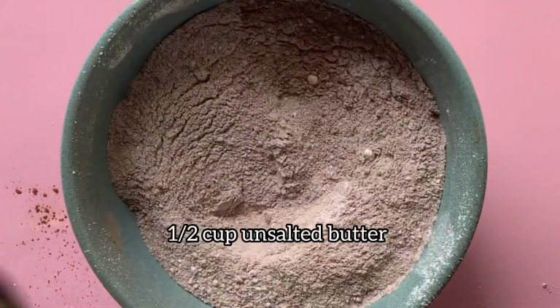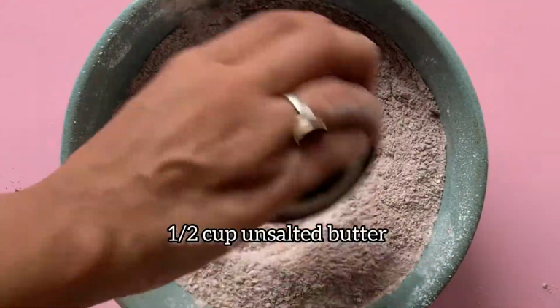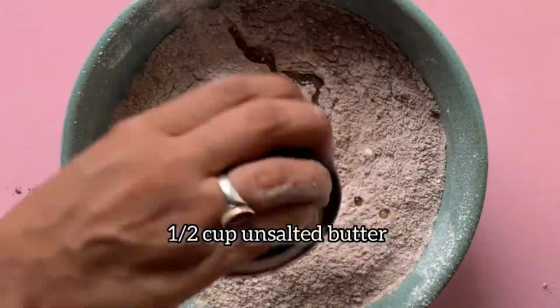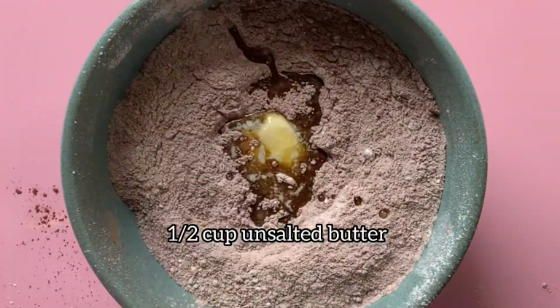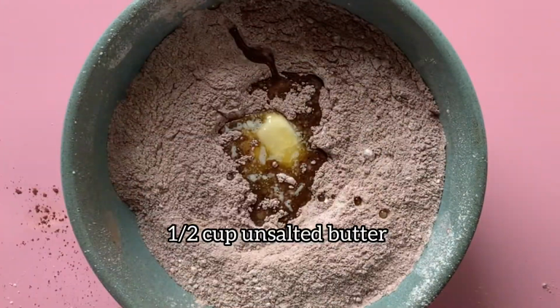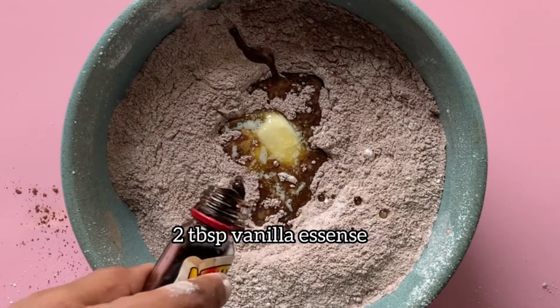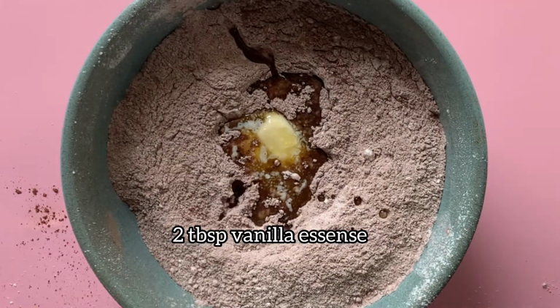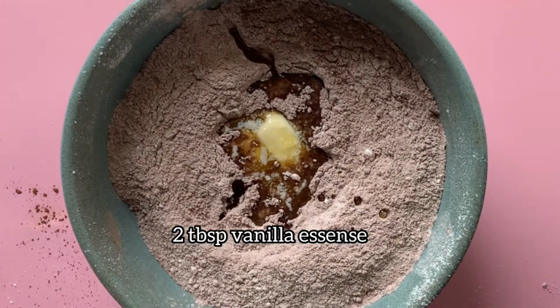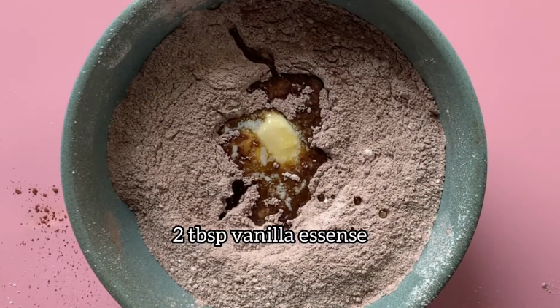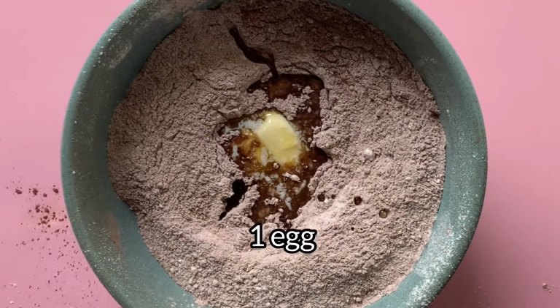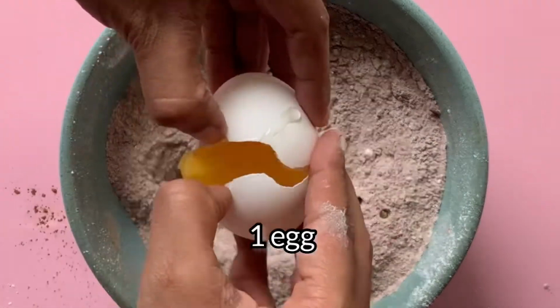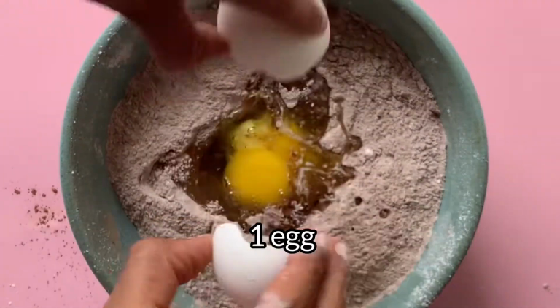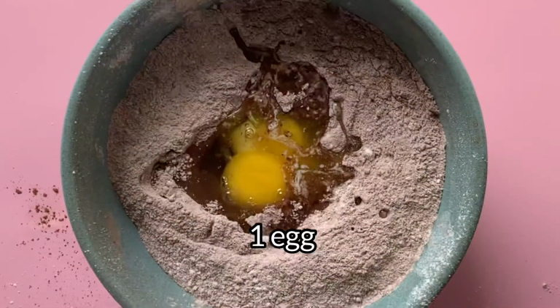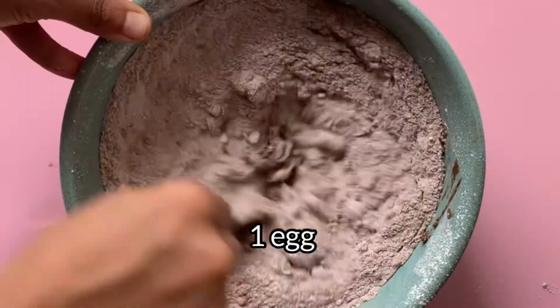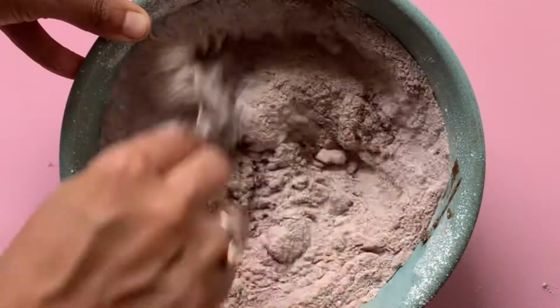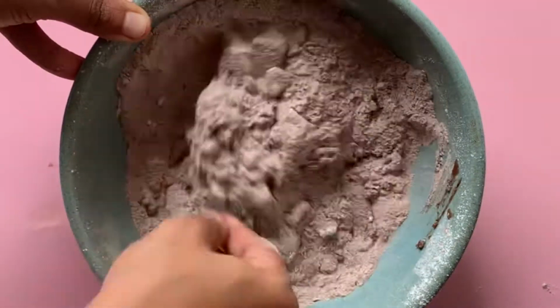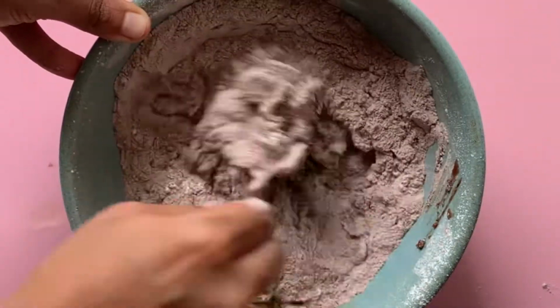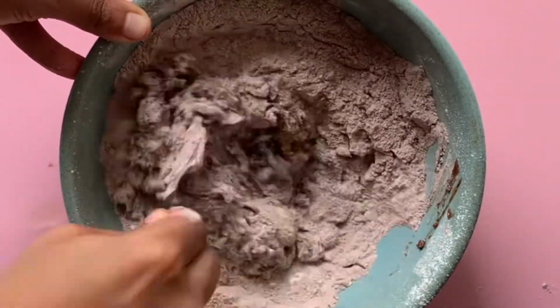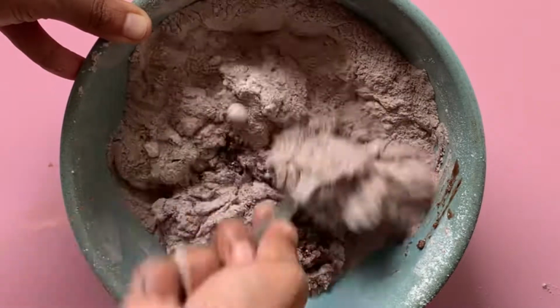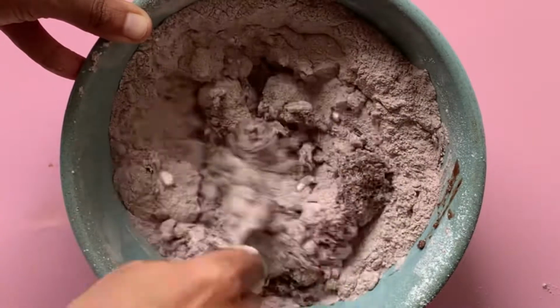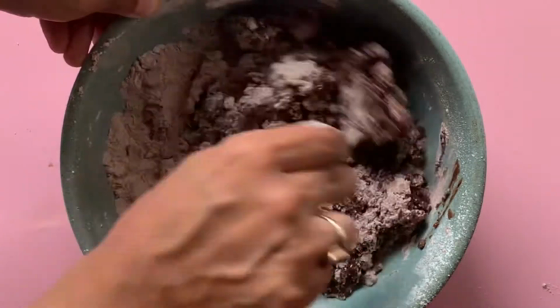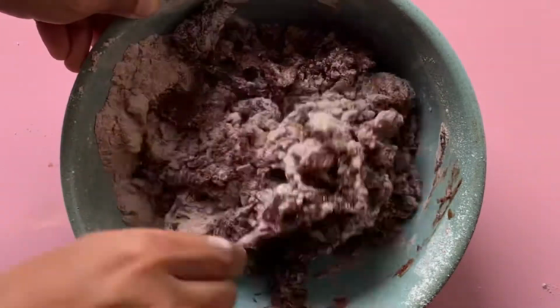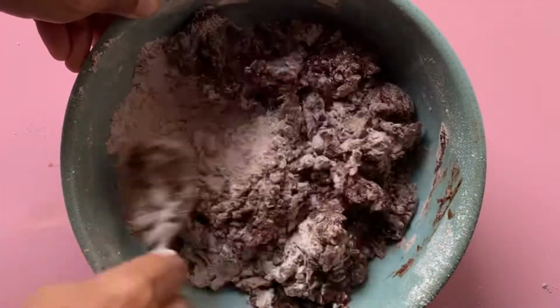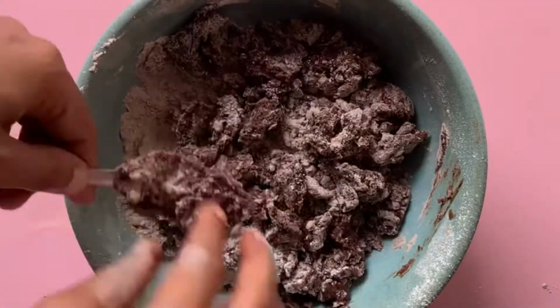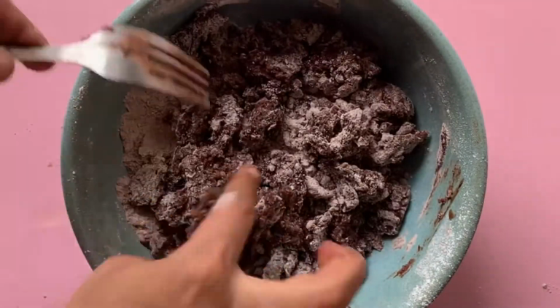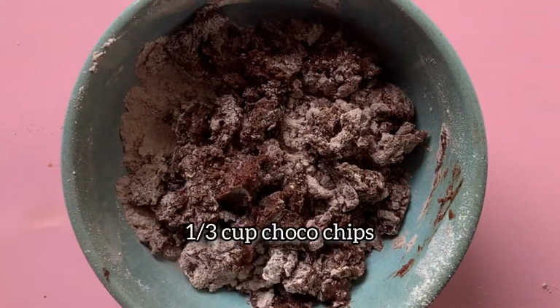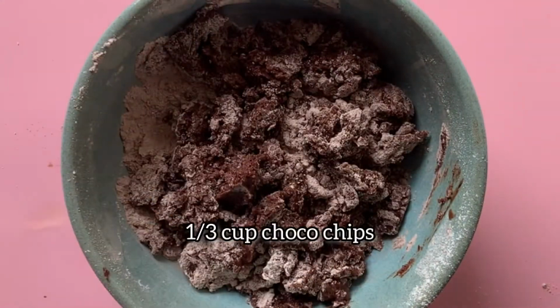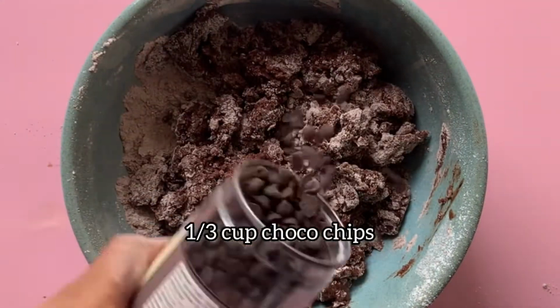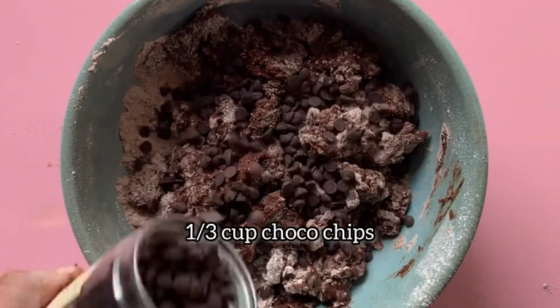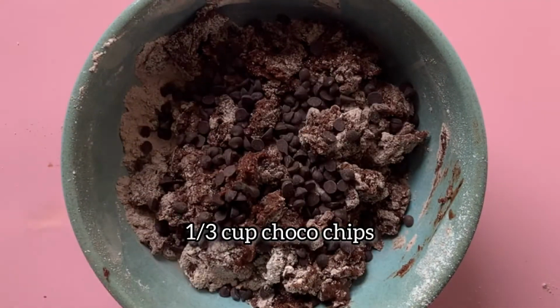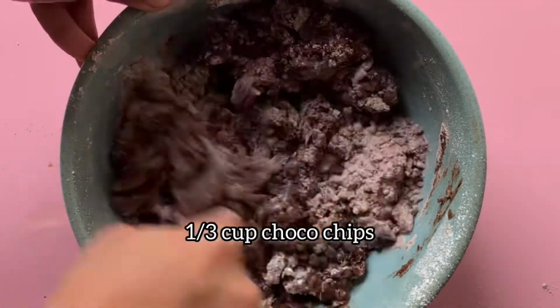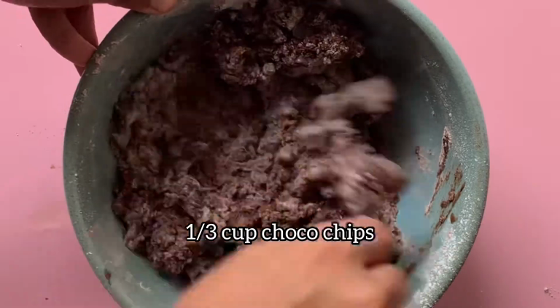Then add ½ cup melted unsalted butter, 2 tablespoons vanilla essence, and 1 egg. Mix all the dry and wet ingredients together. You can also fold in chocolate chips. Mix it to form a dough.